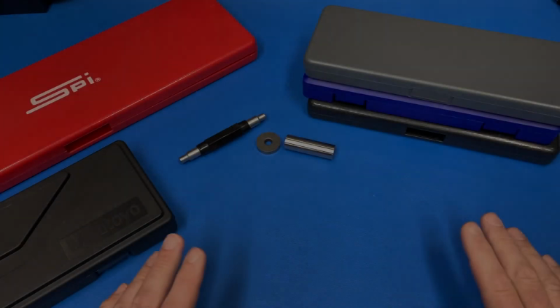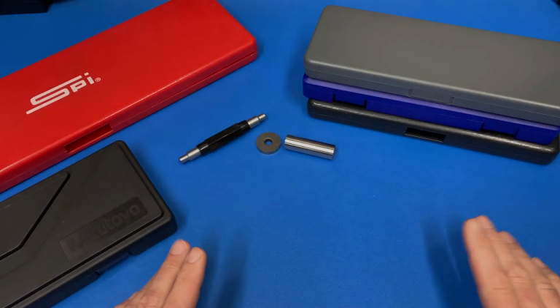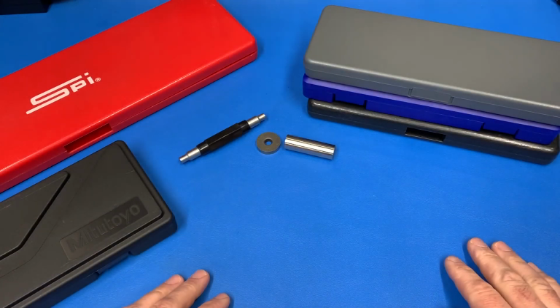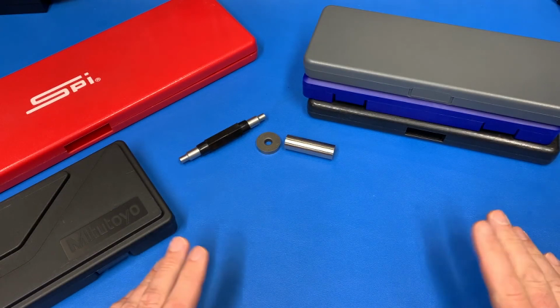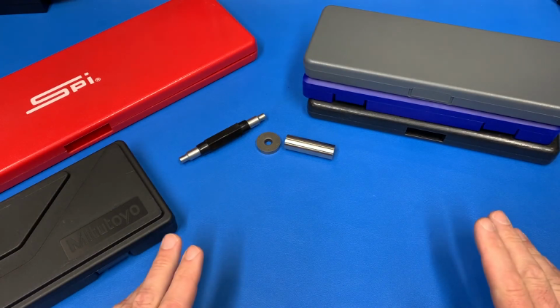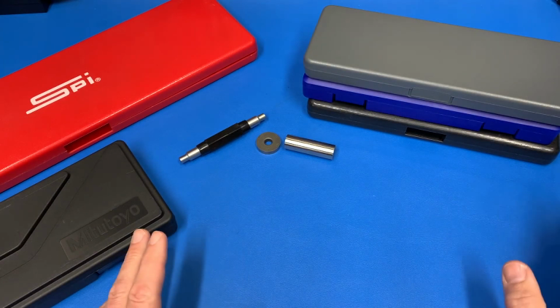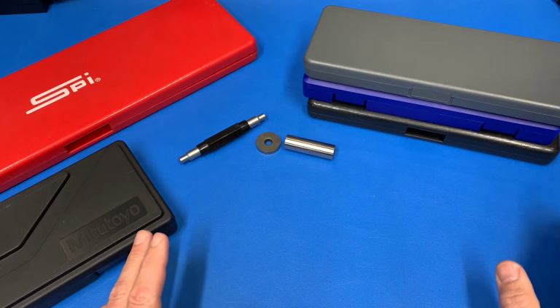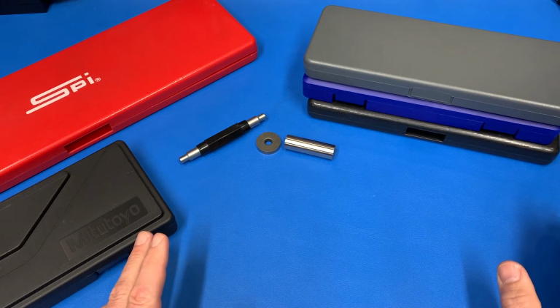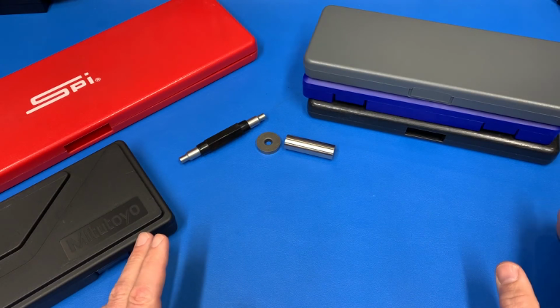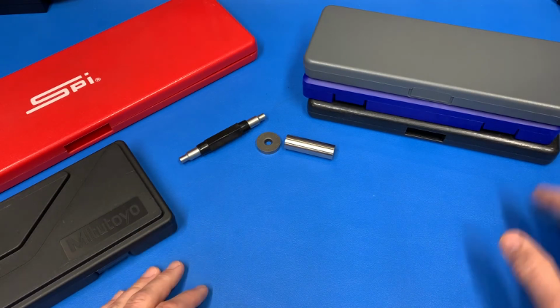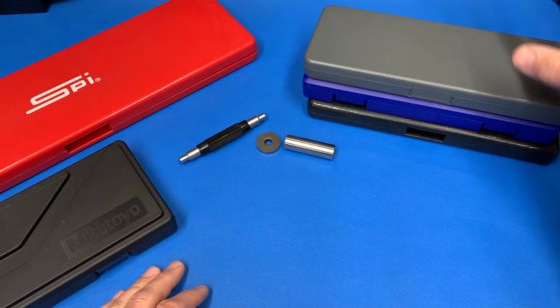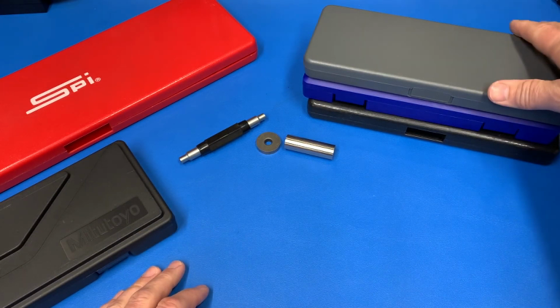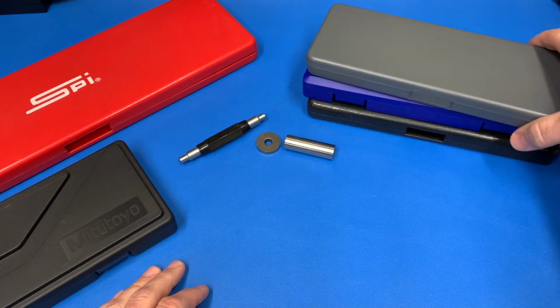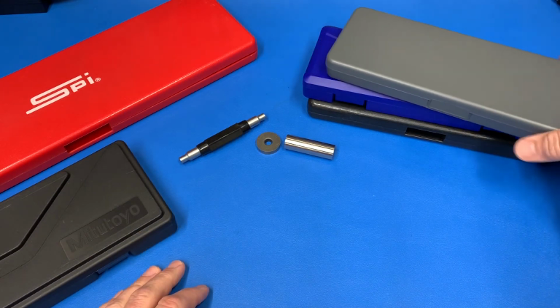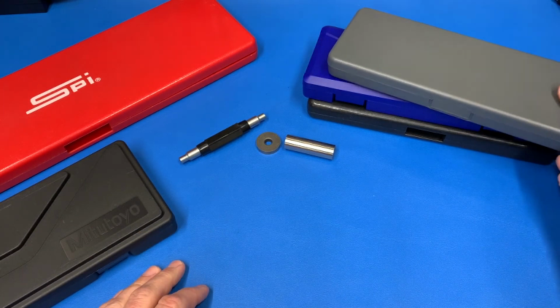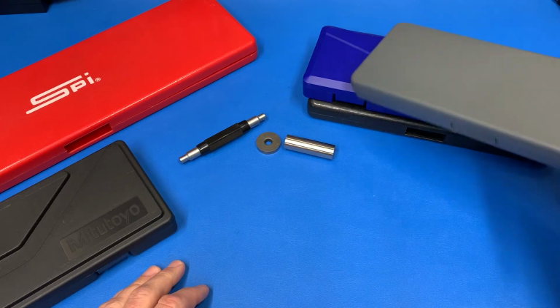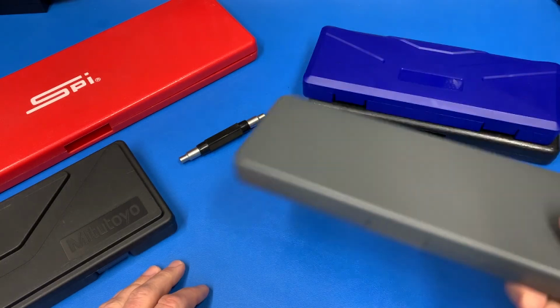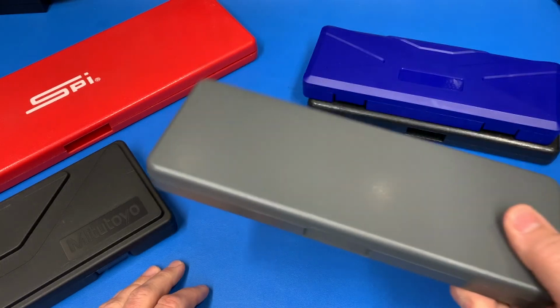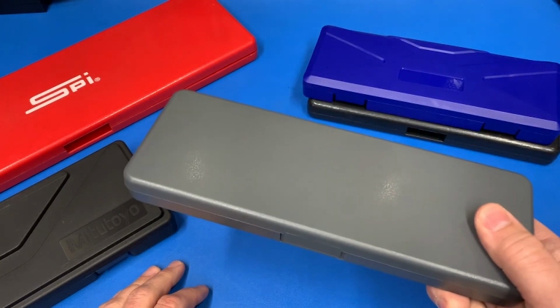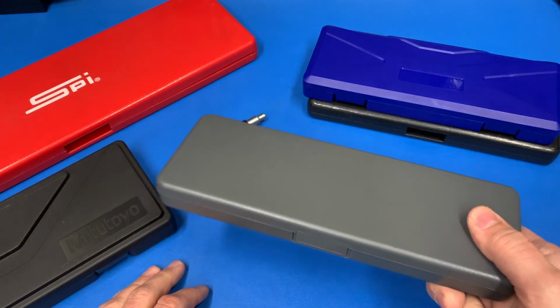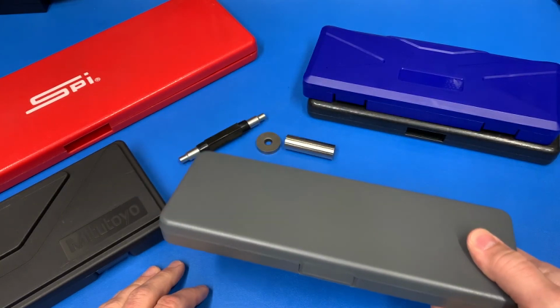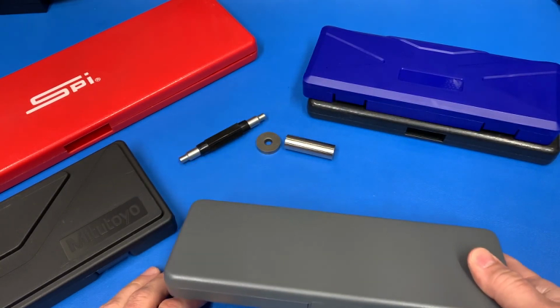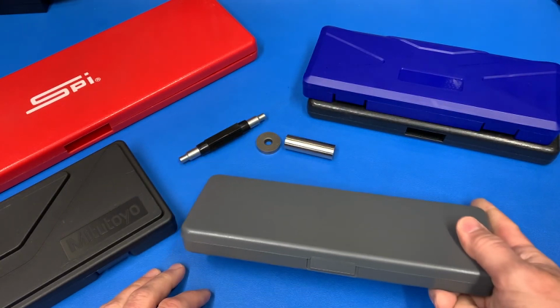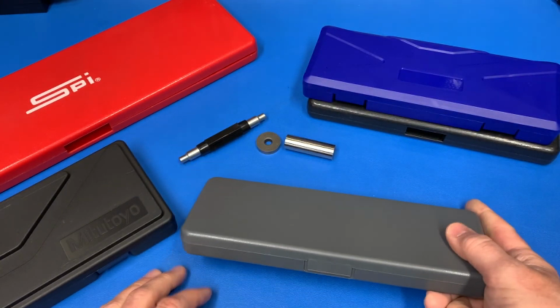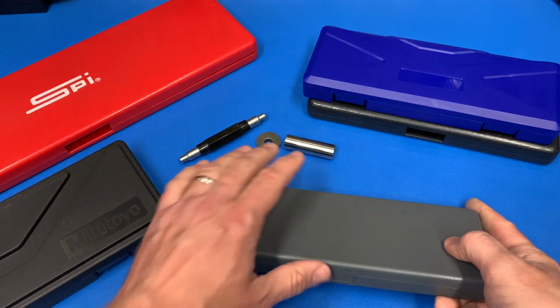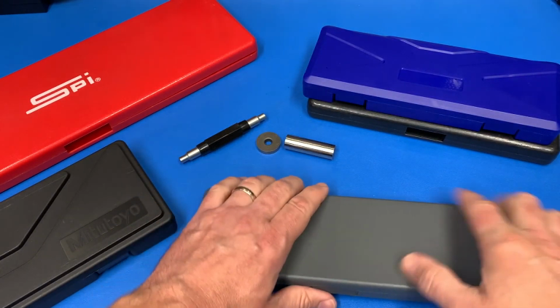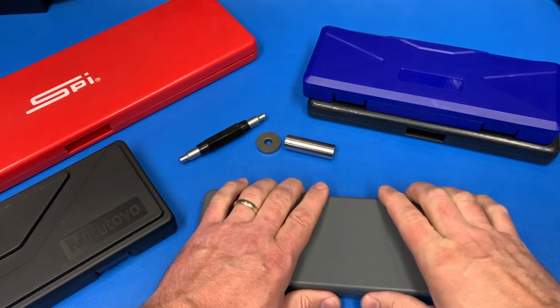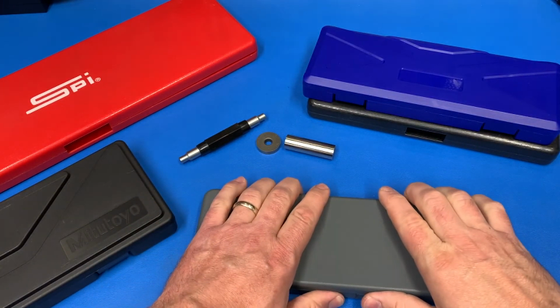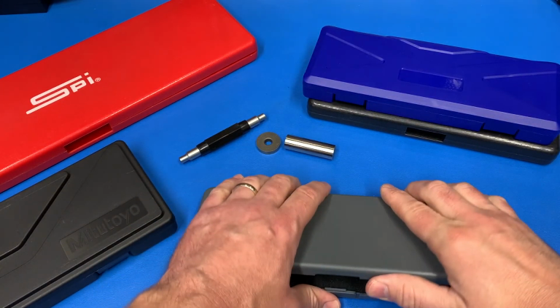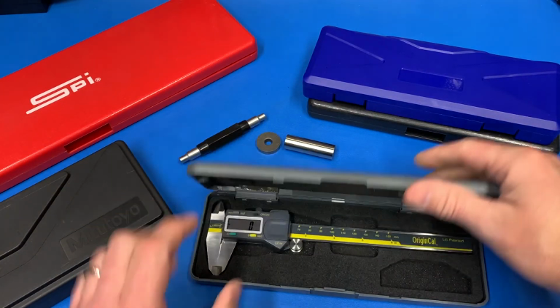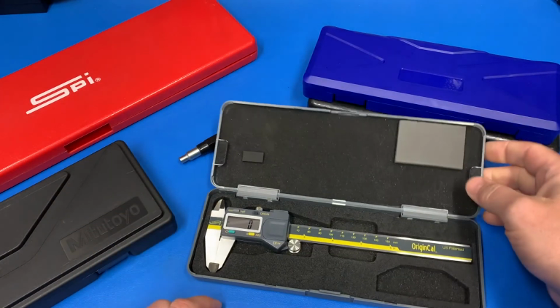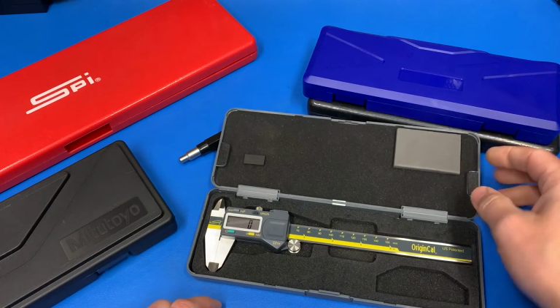Hey guys, Rich here. A couple years ago, I did a review of a bunch of different digital calipers, mainly because I had picked up this new set of iGaging ones that do fractions.